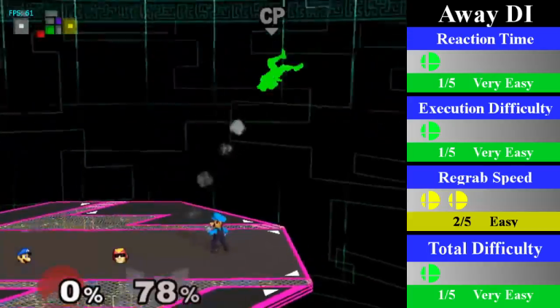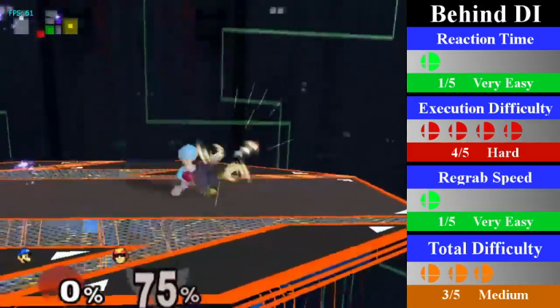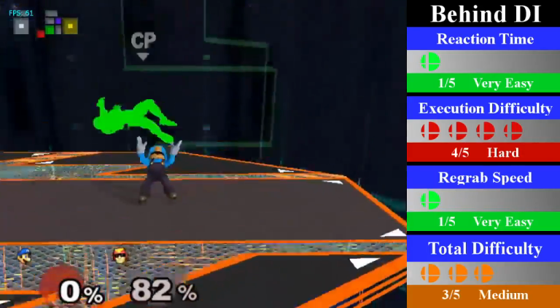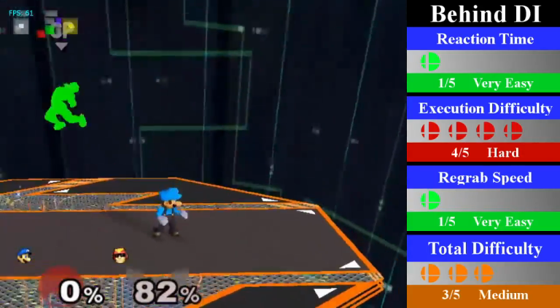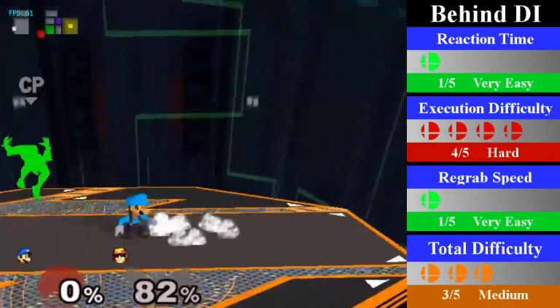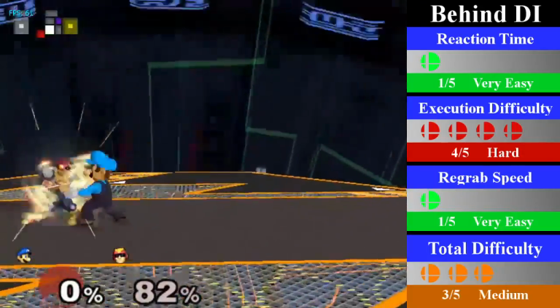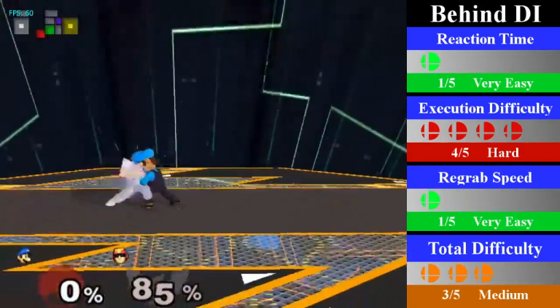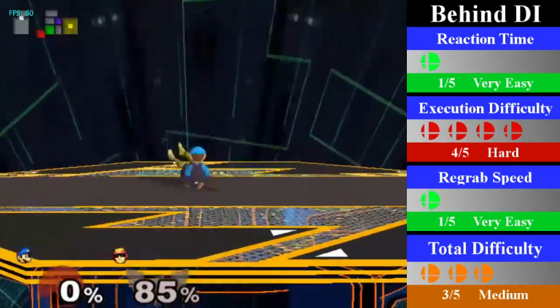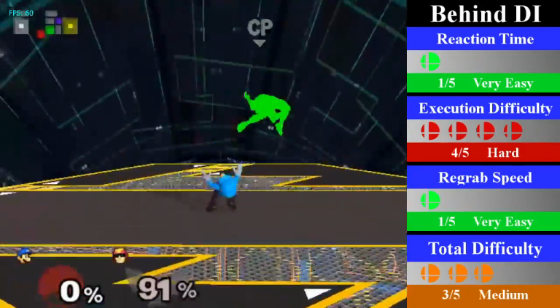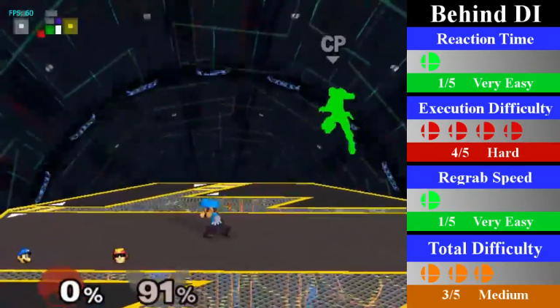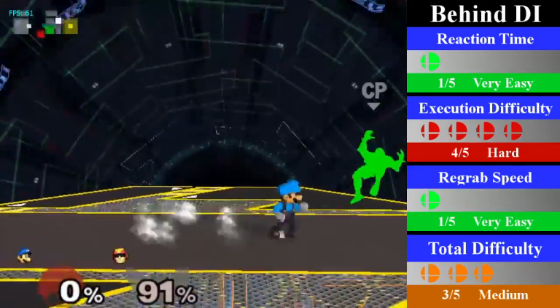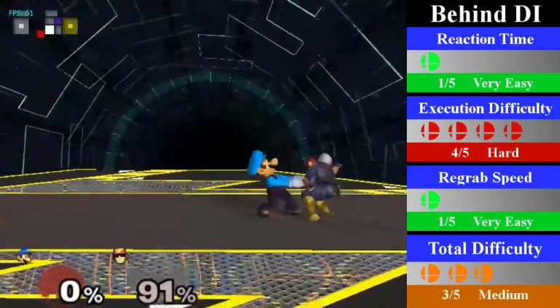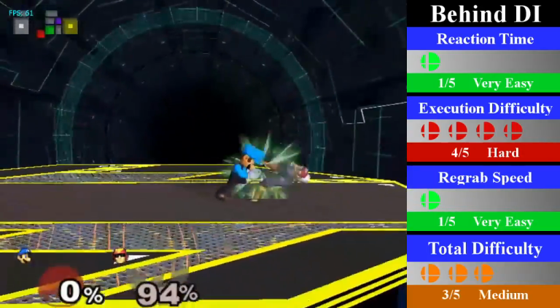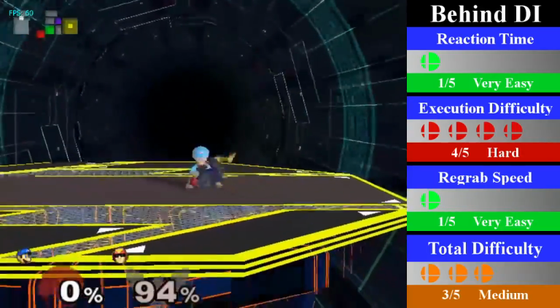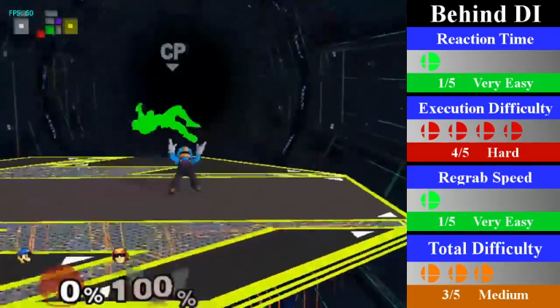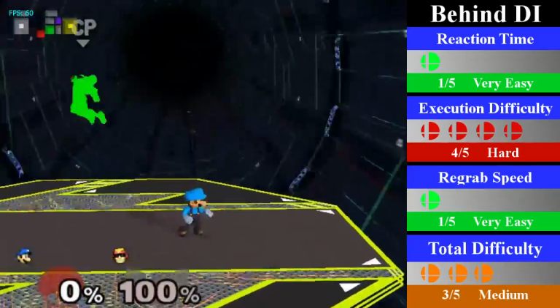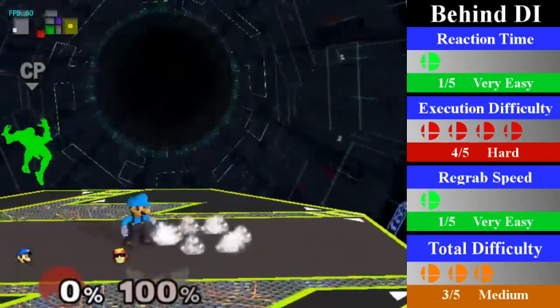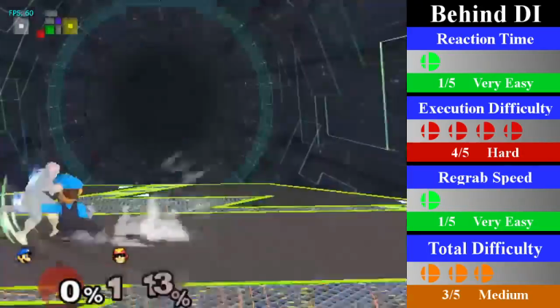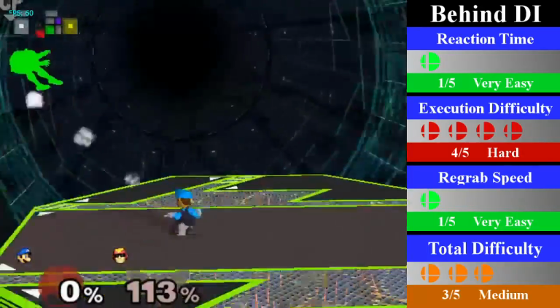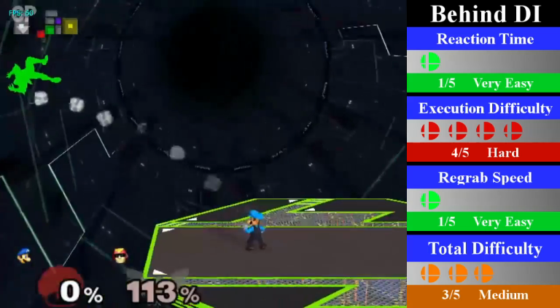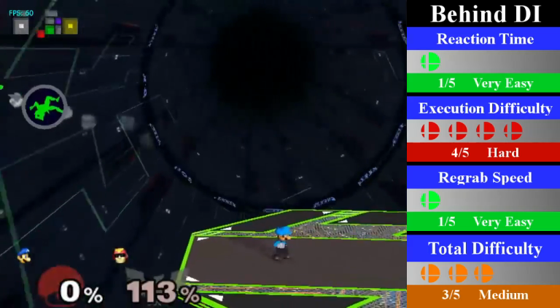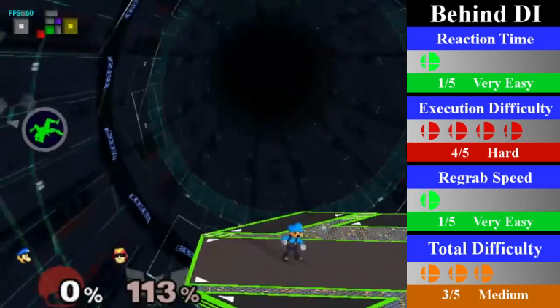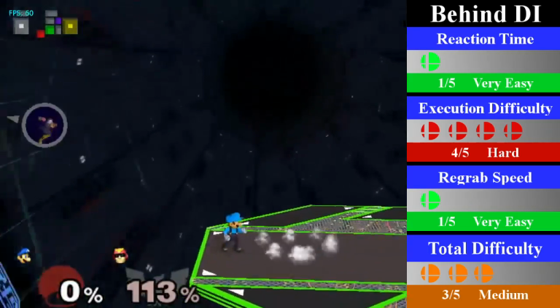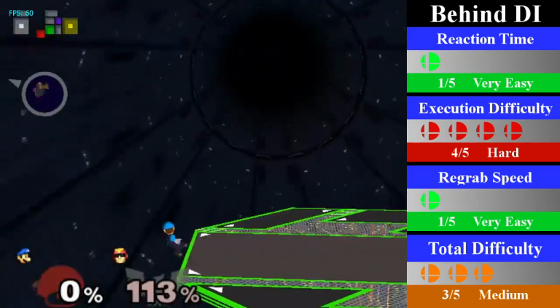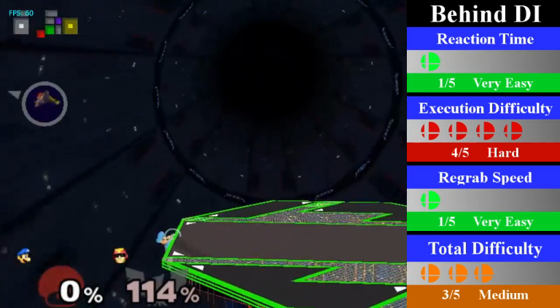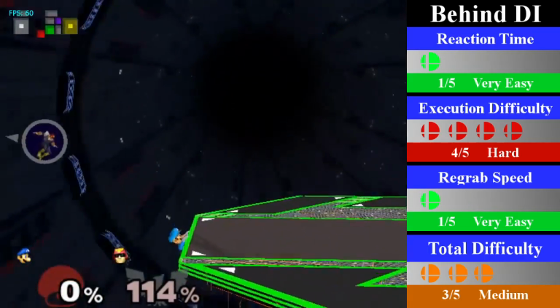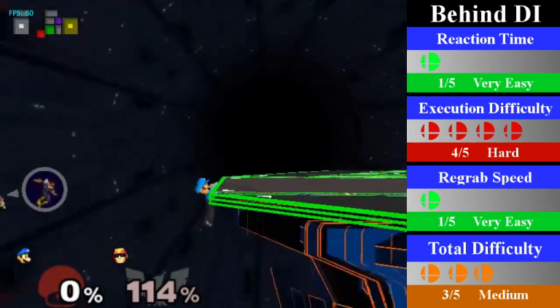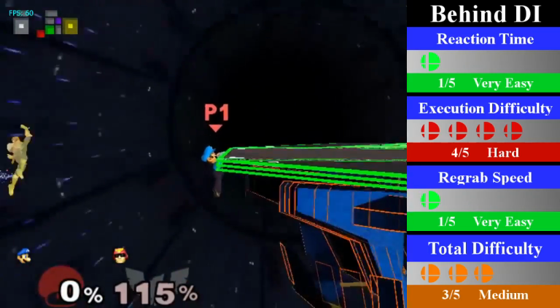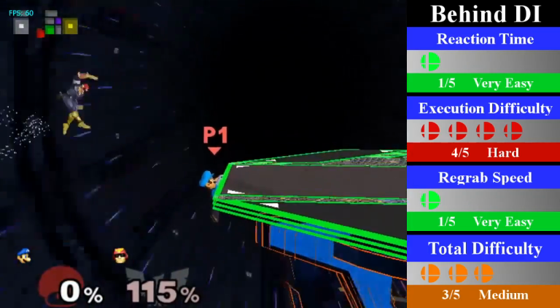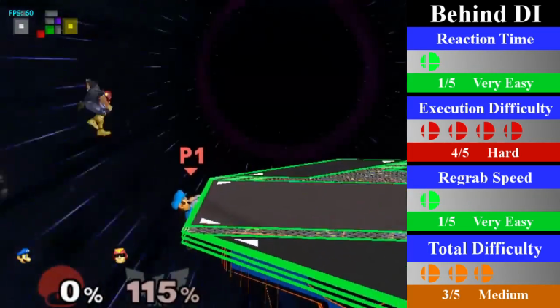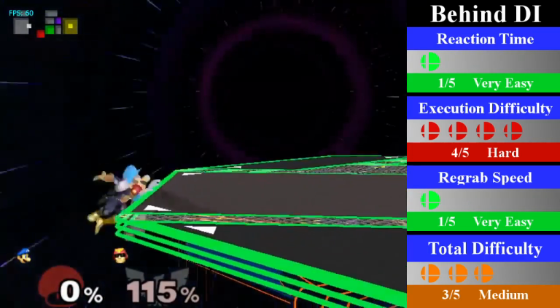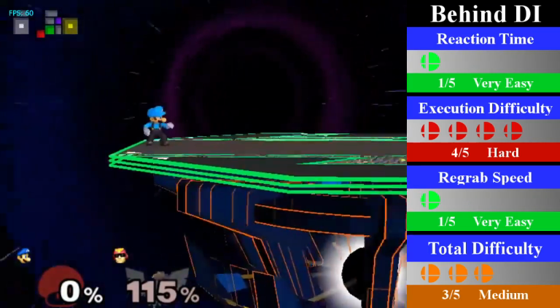For behind DI, Luigi can chain grab from 75-100%. He will need to do a wavedash regrab for the entire percent range. You can finish this chain grab with a wavedash forward smash.